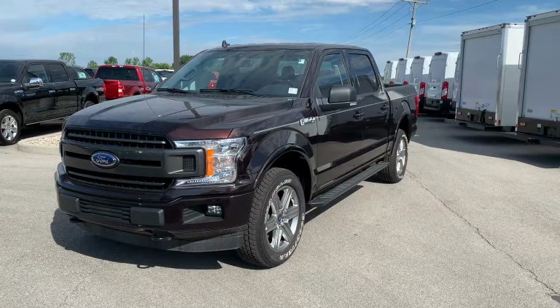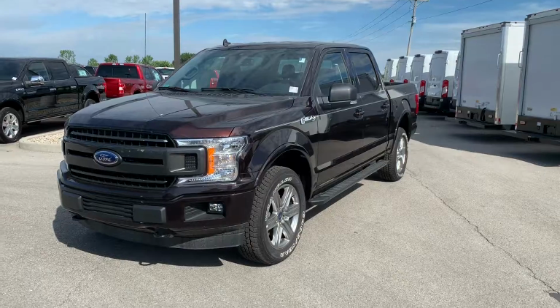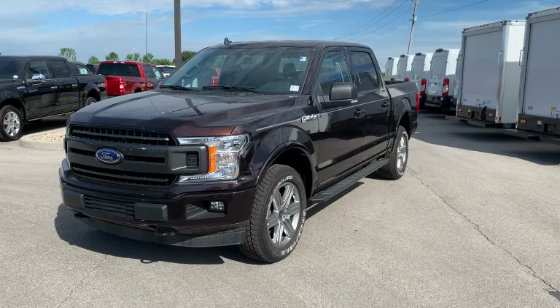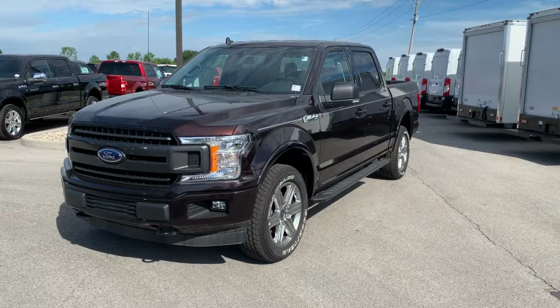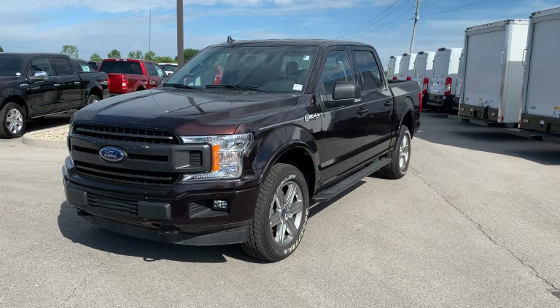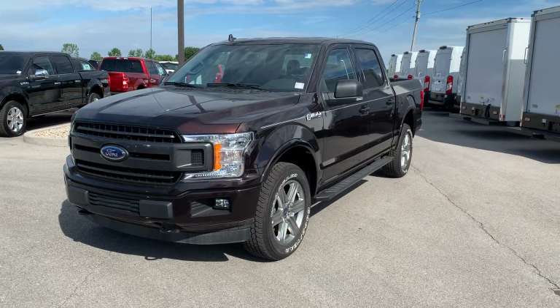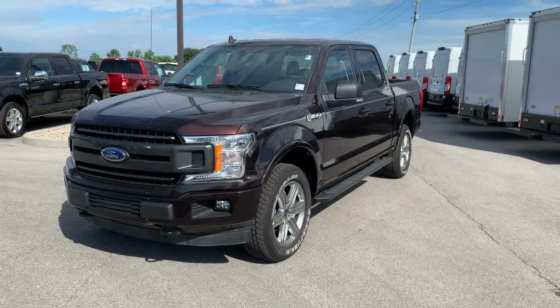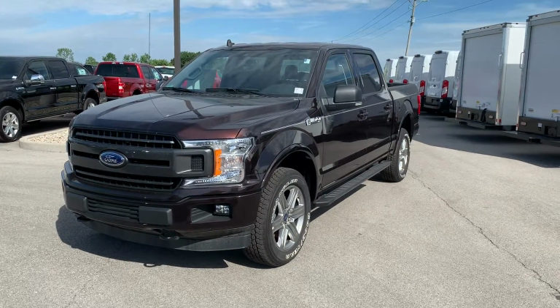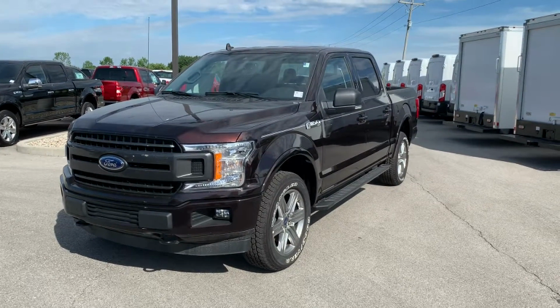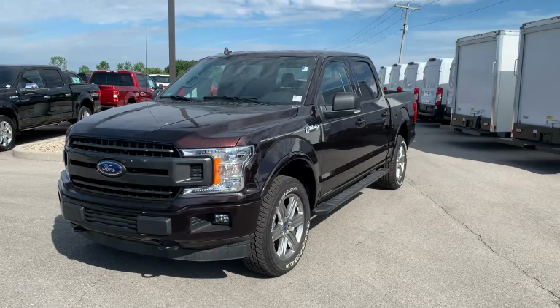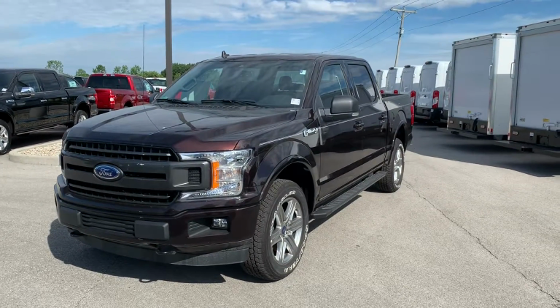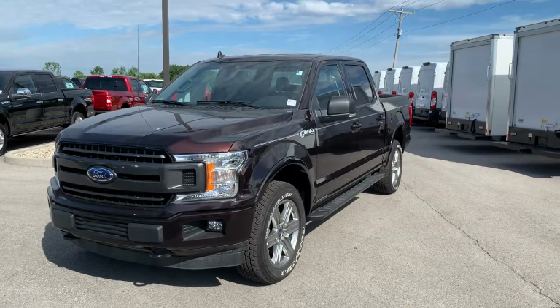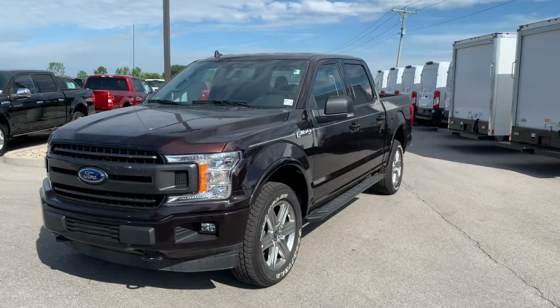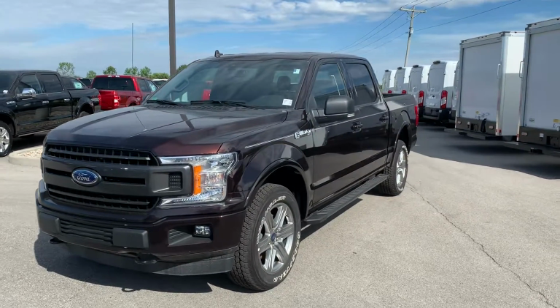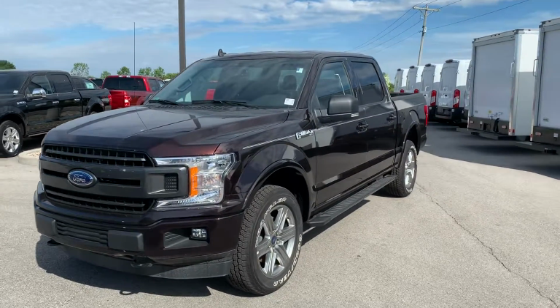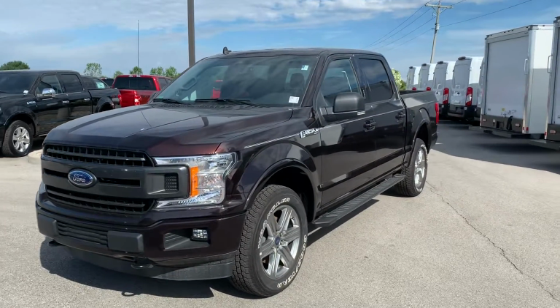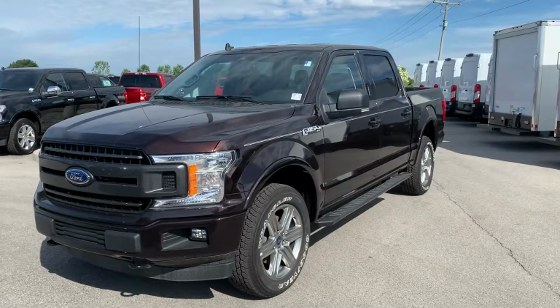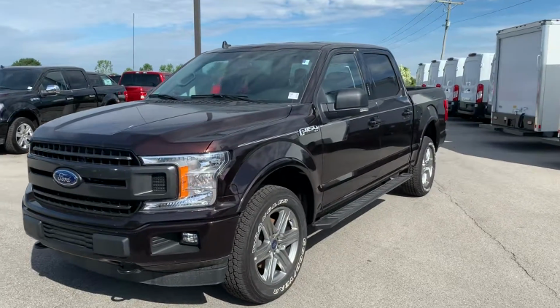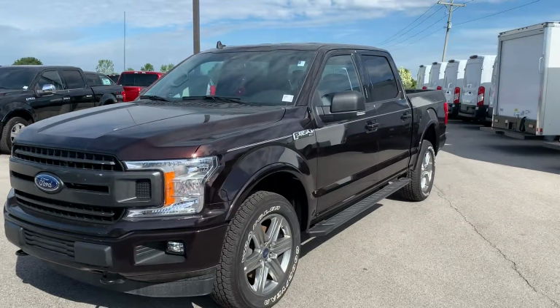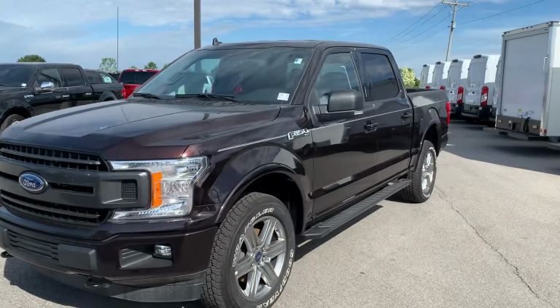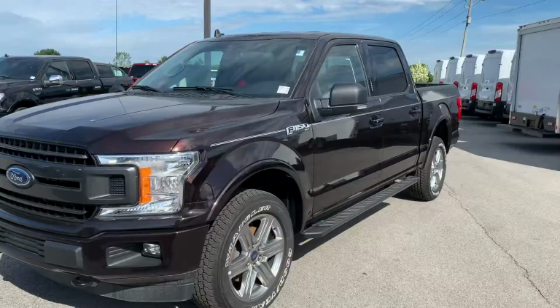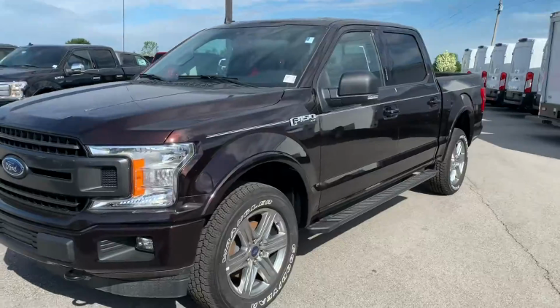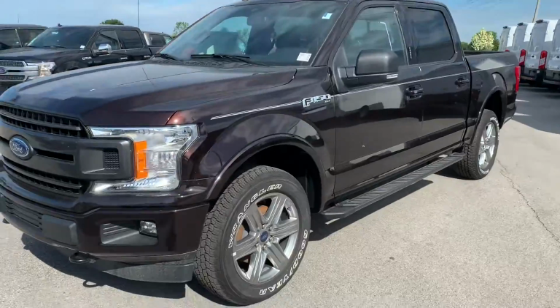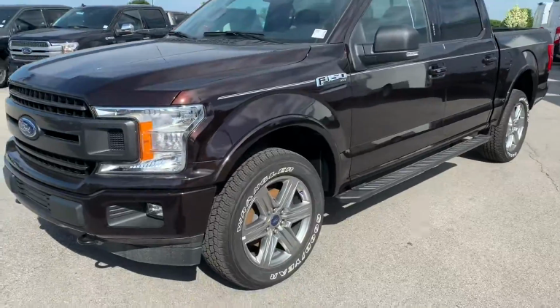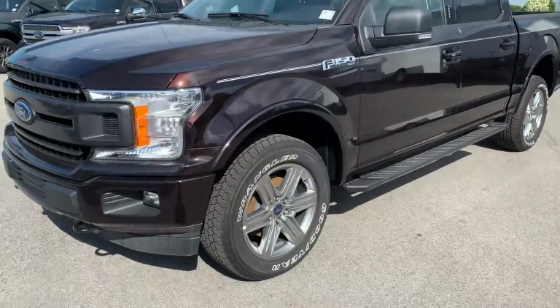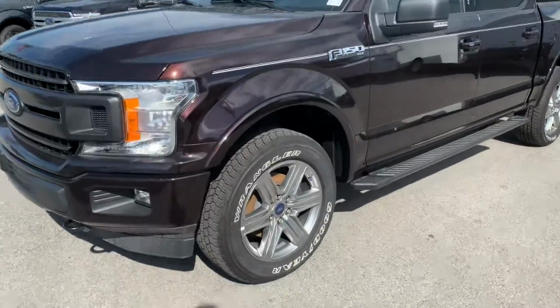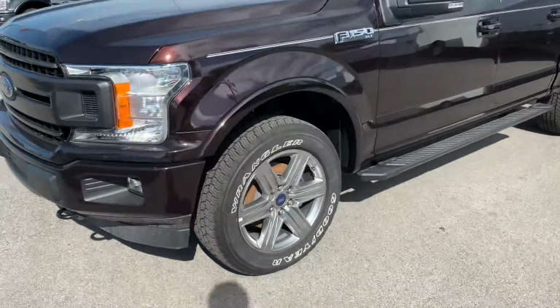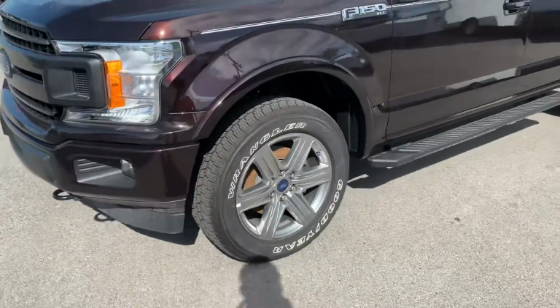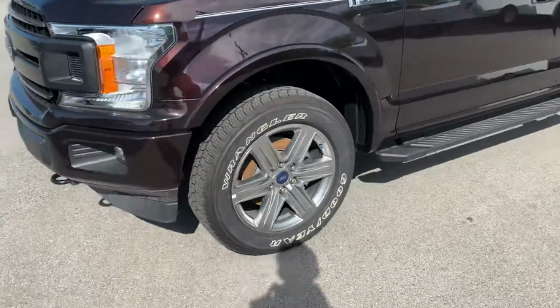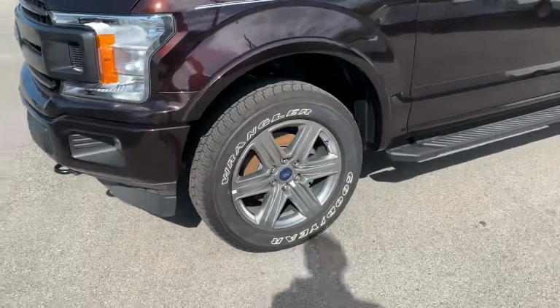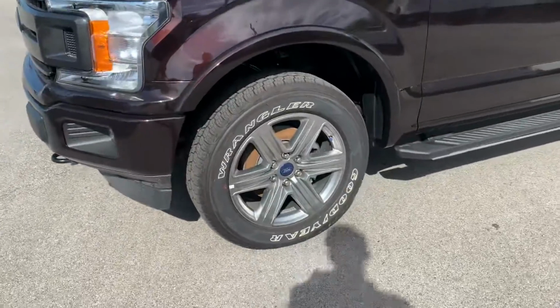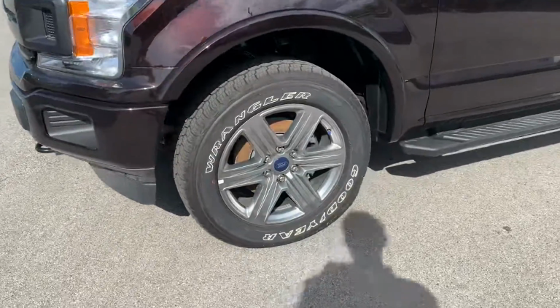This is Mike Clair with Bill Estes Ford in Brownsburg, and this is a 2019 Ford F-150. I'm going to do a quick walk around and show you some of the features.